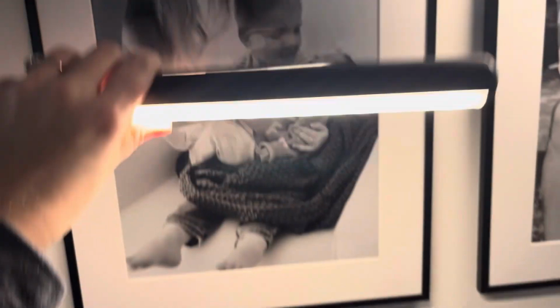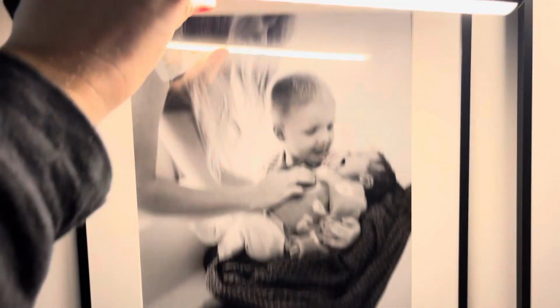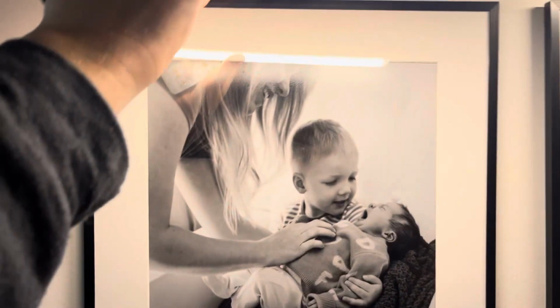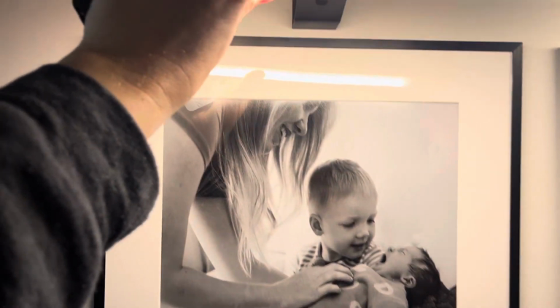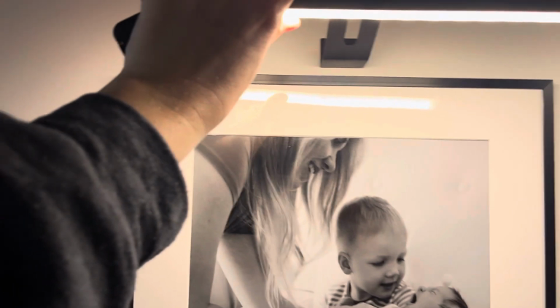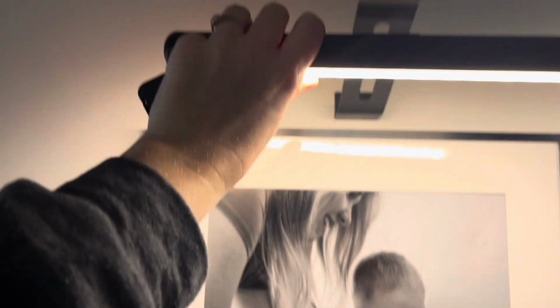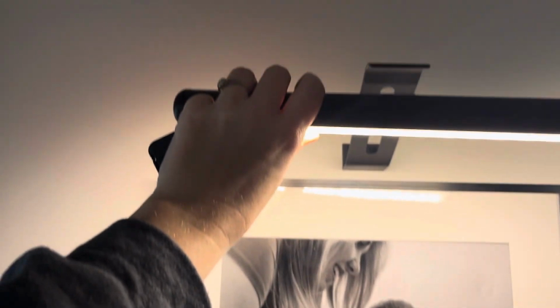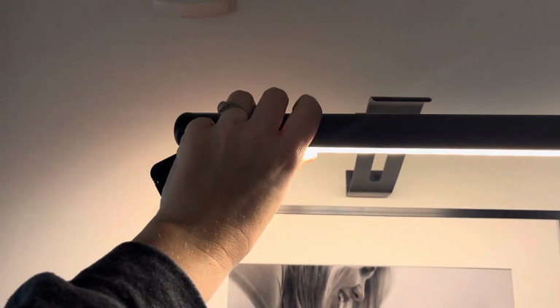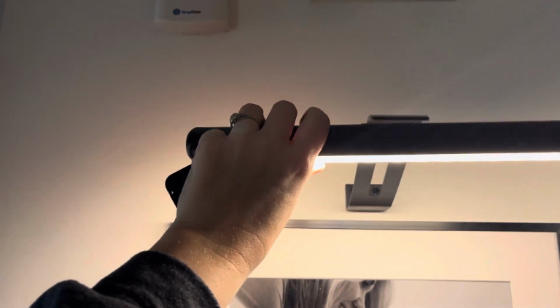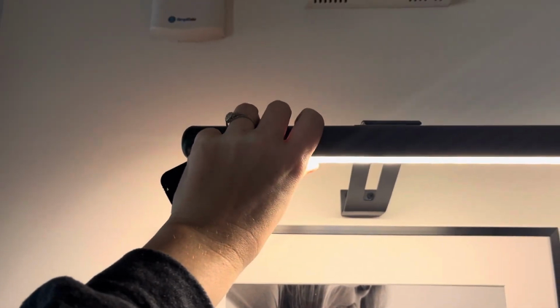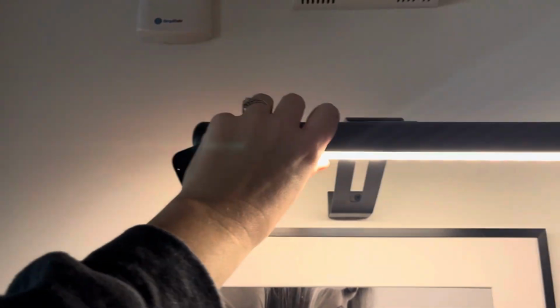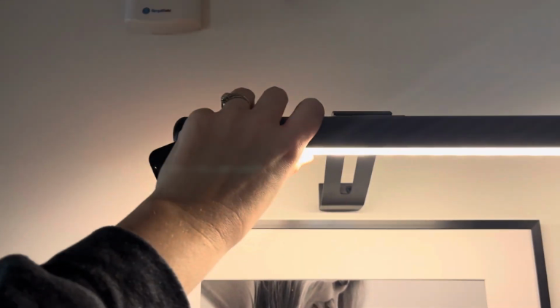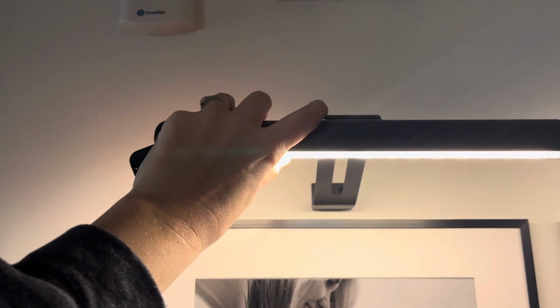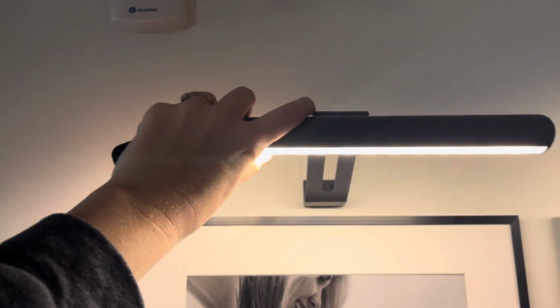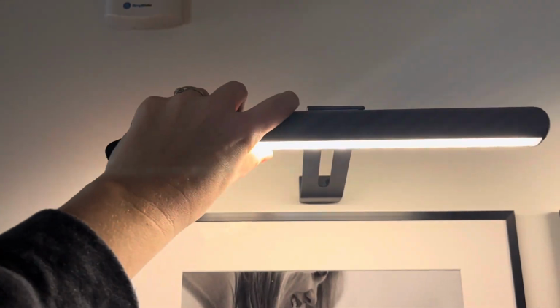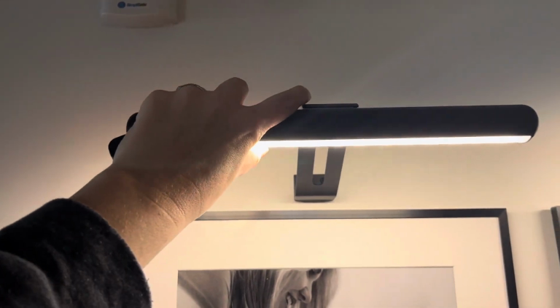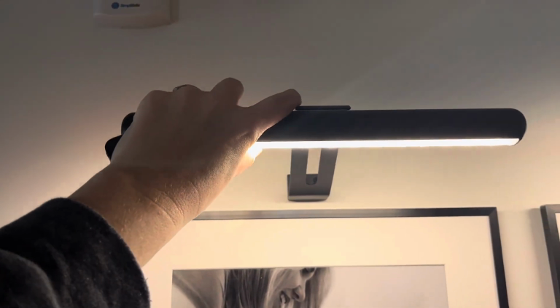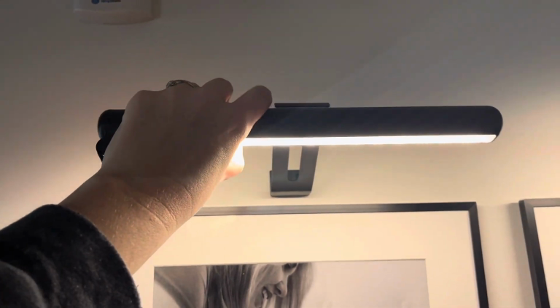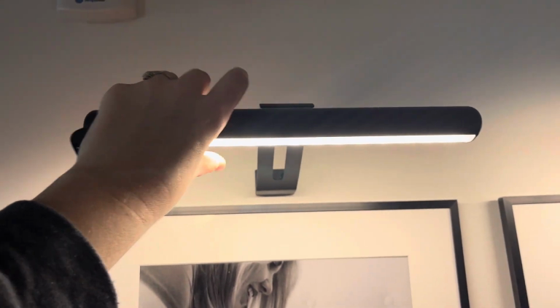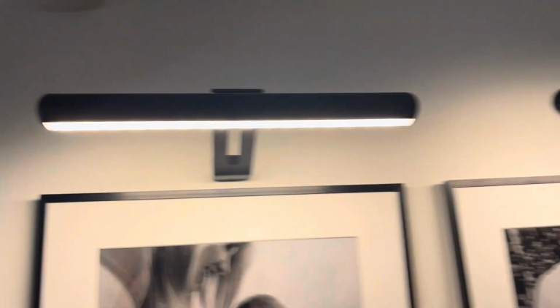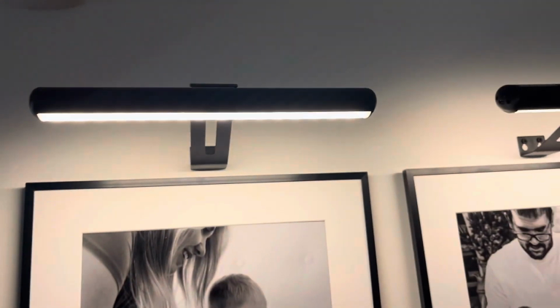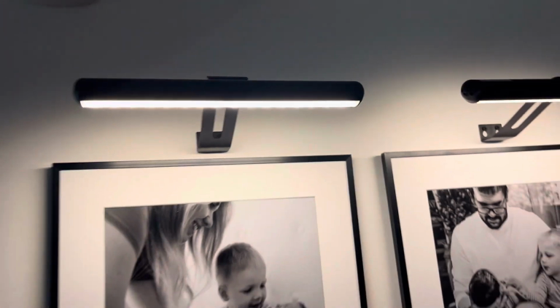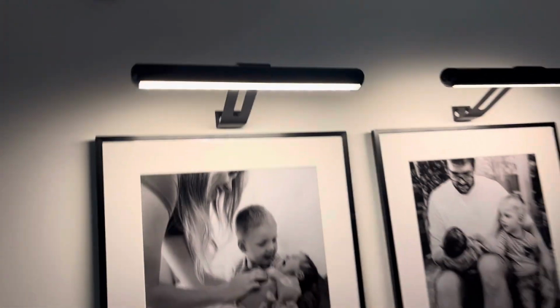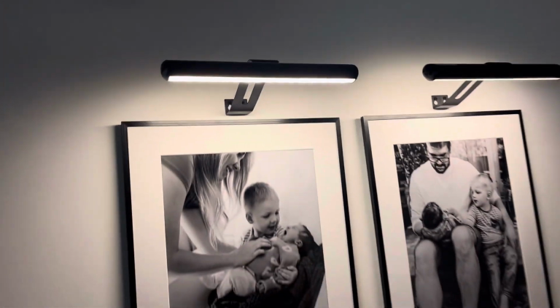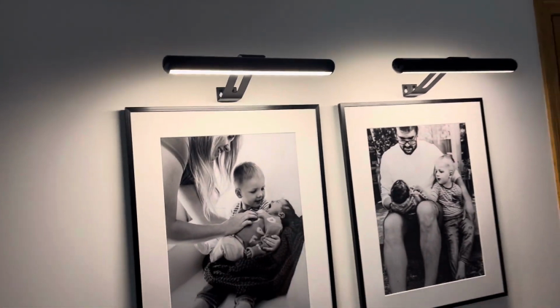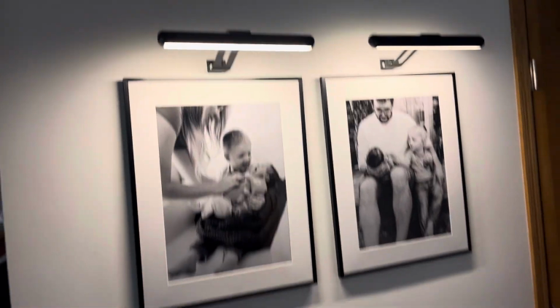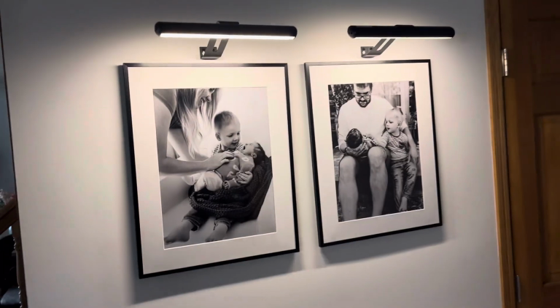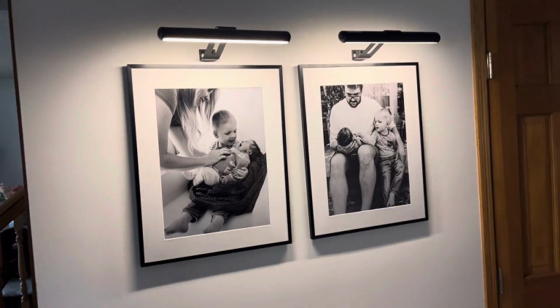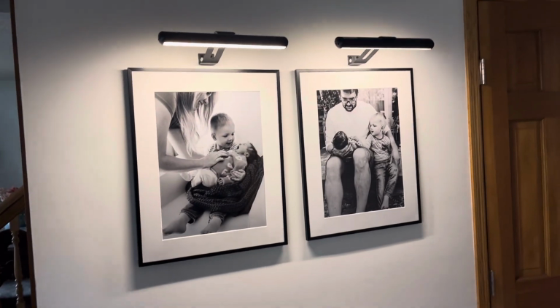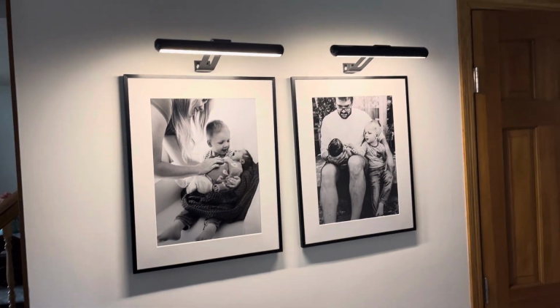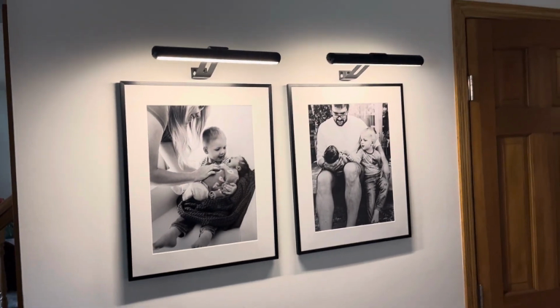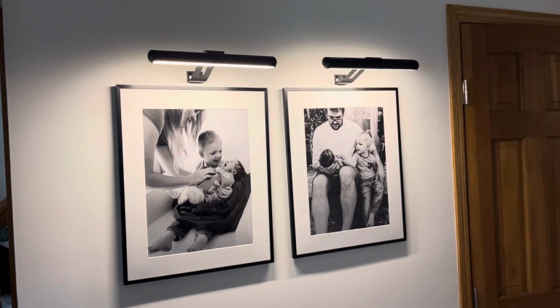I'm gonna try to put this back up one-handed, bear with me. It's a really strong magnet, which is also great — I'm not worried about them falling off. I hope you guys enjoy them as much as I do.